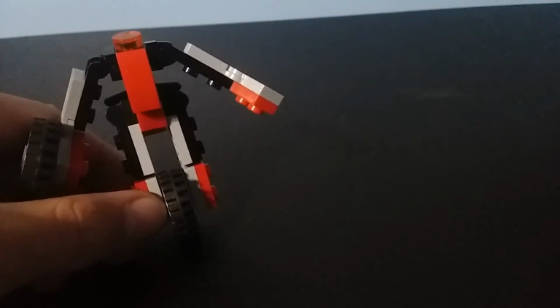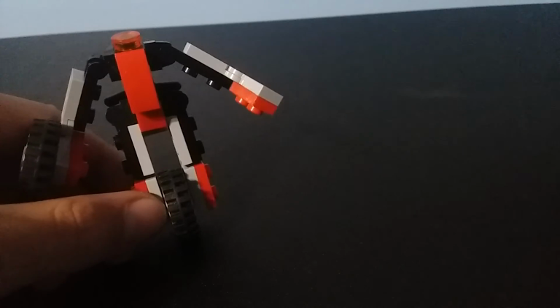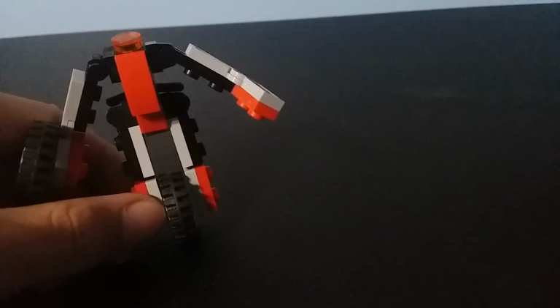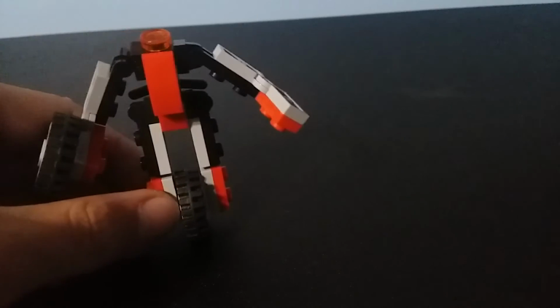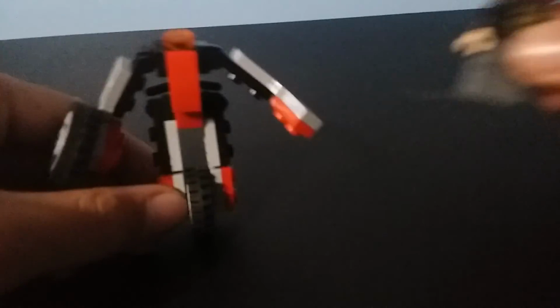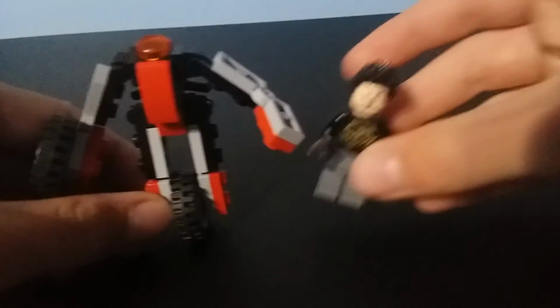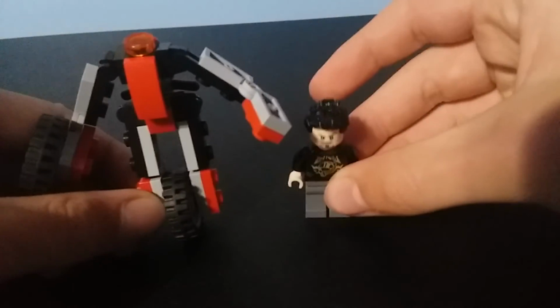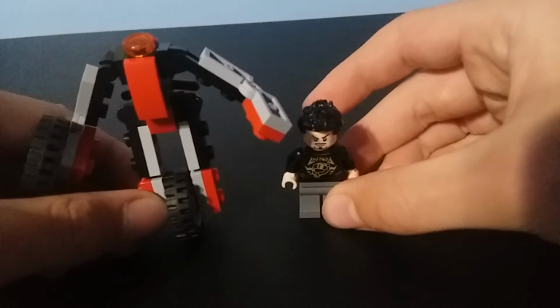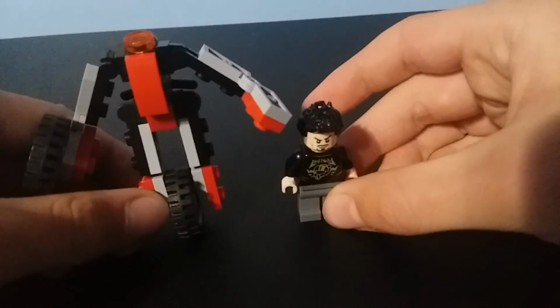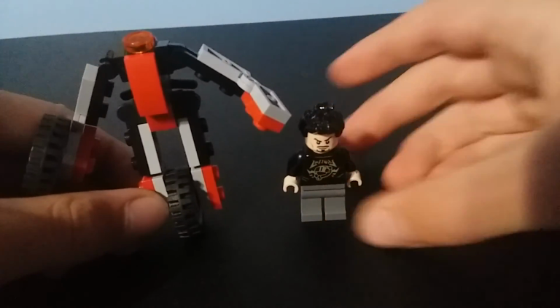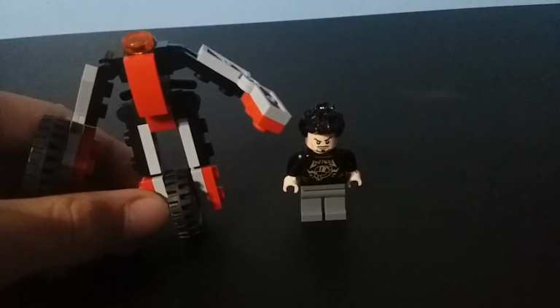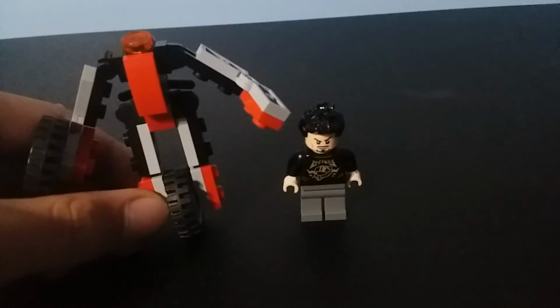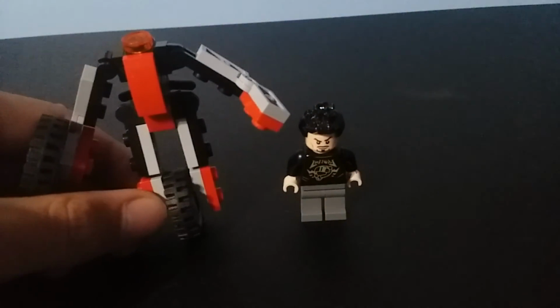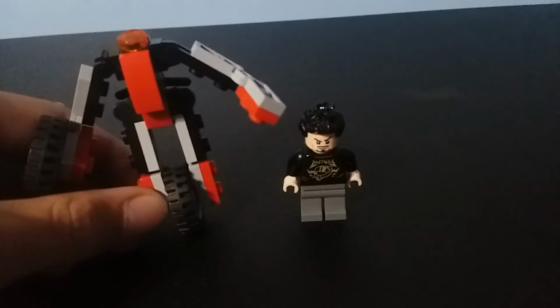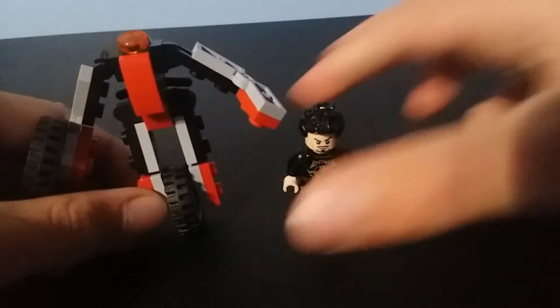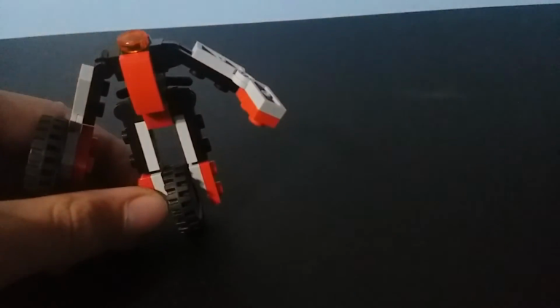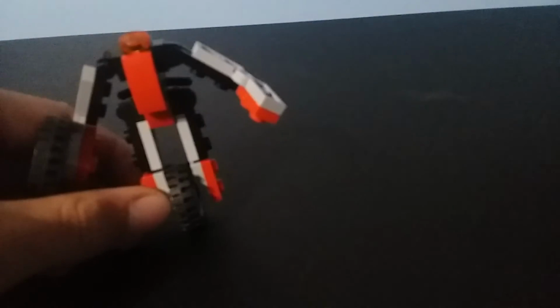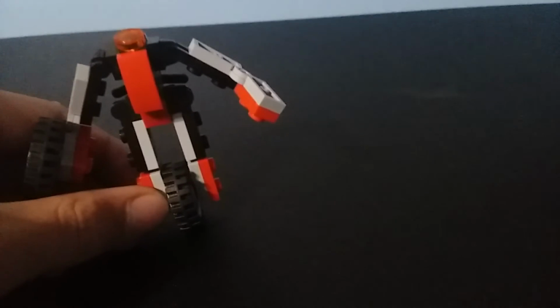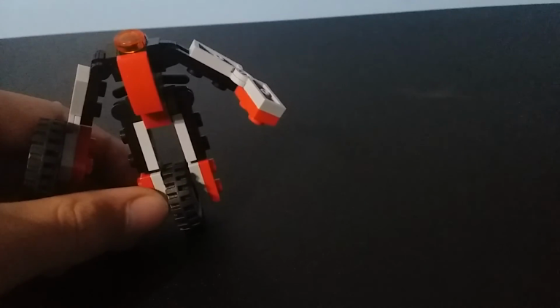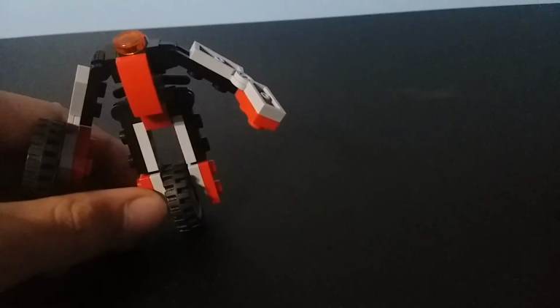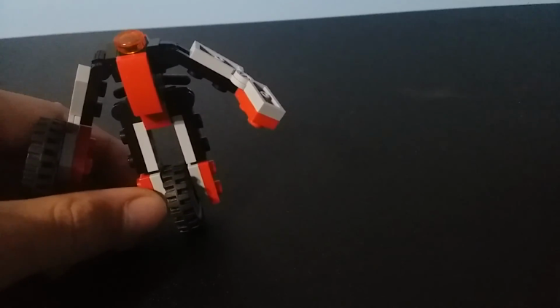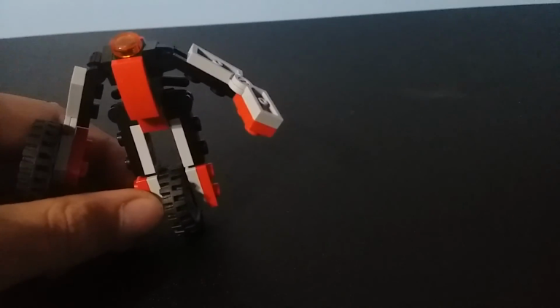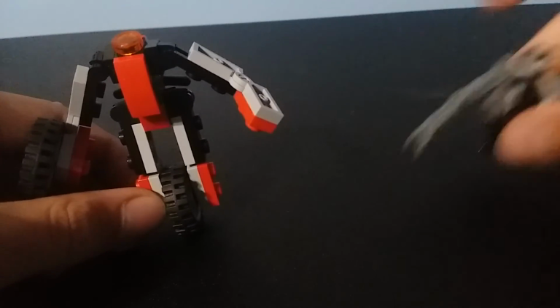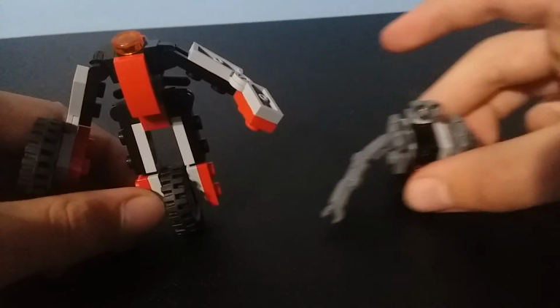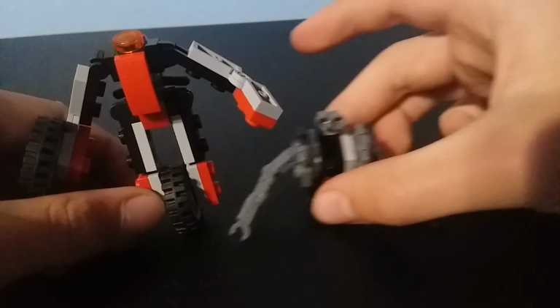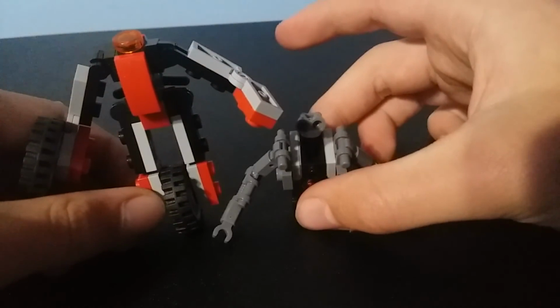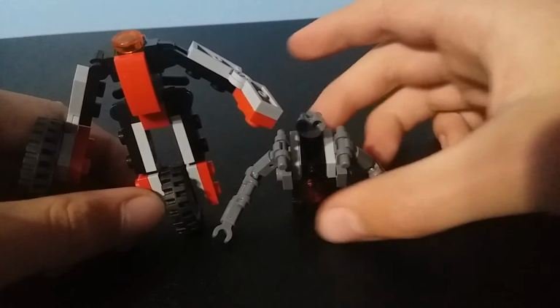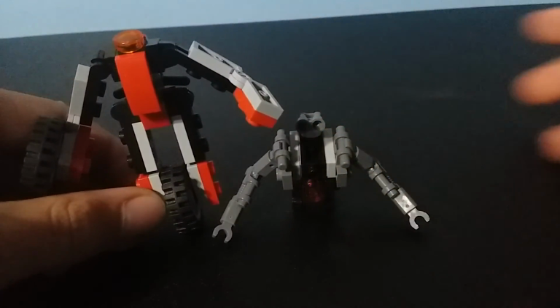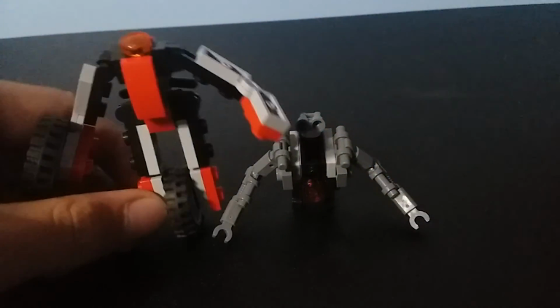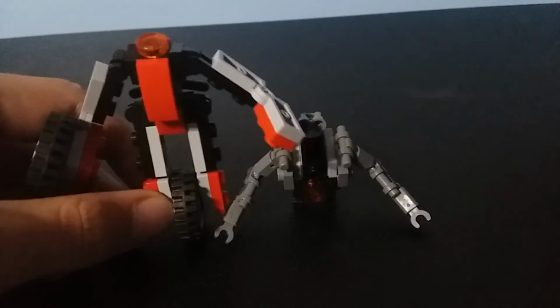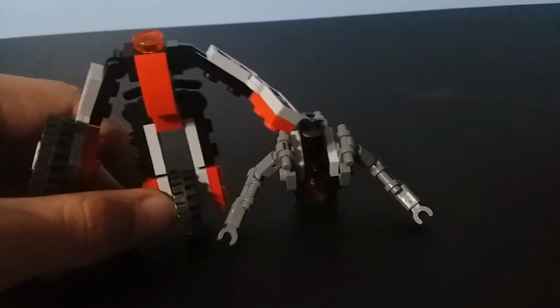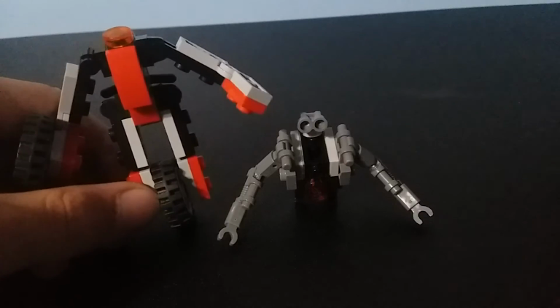Okay, size comparison. Here he is with a minifig. And here he is with Plasmored.